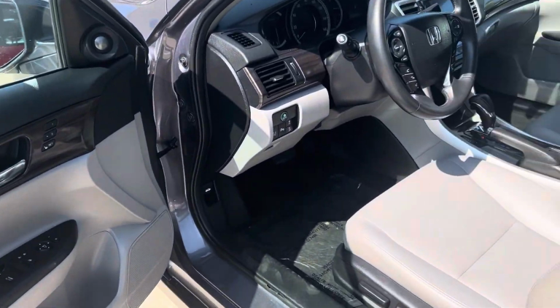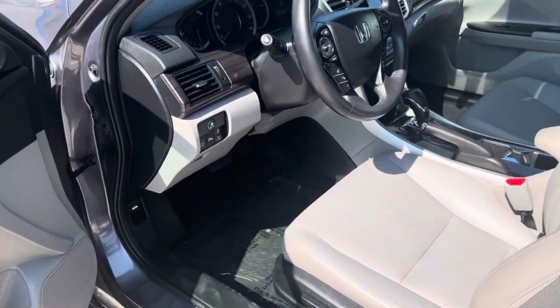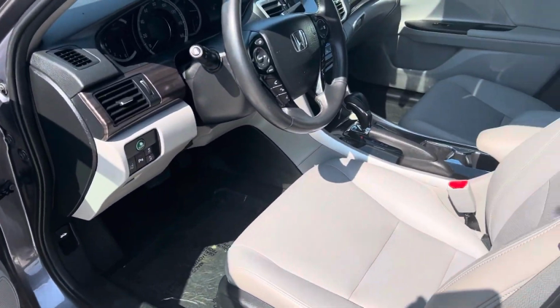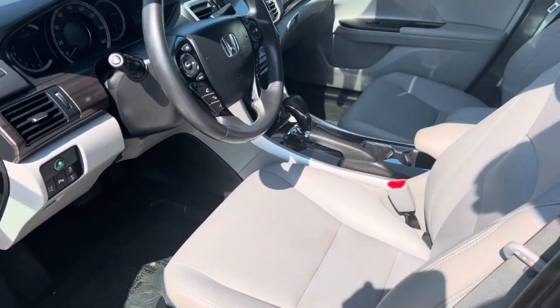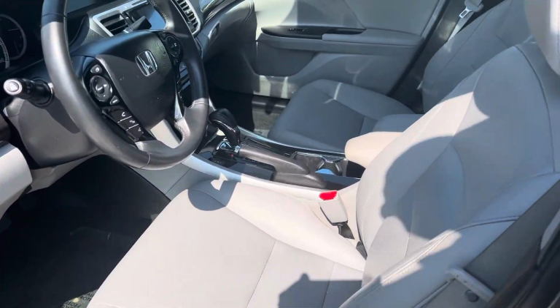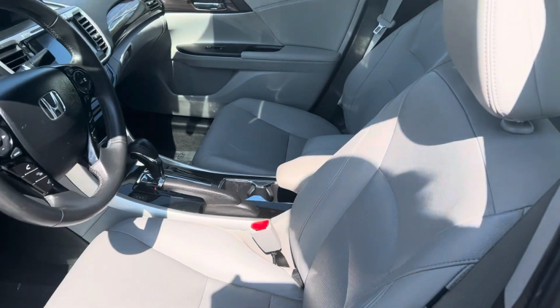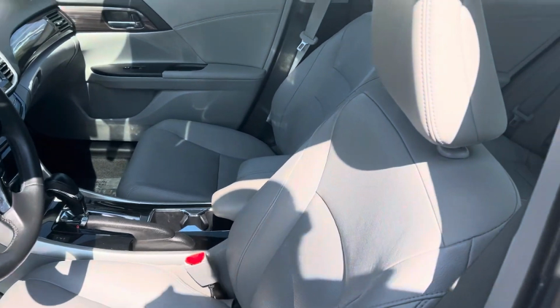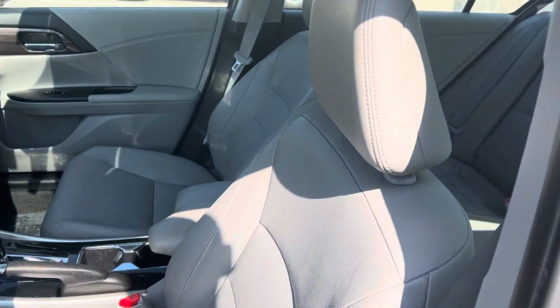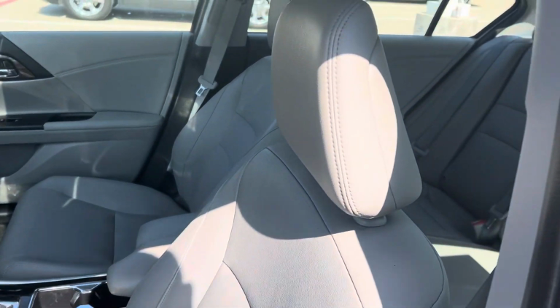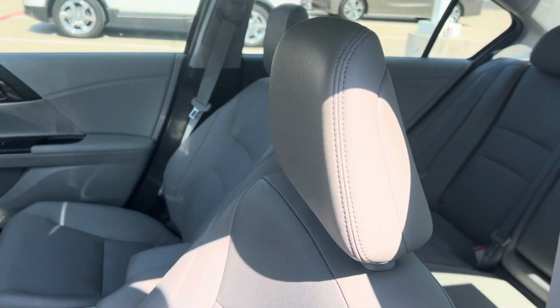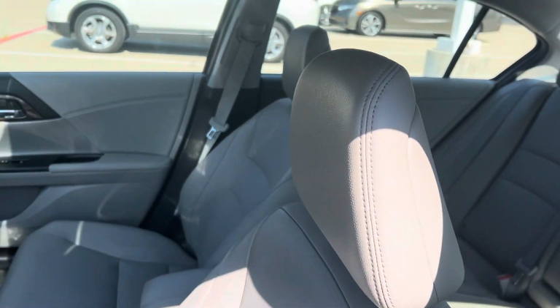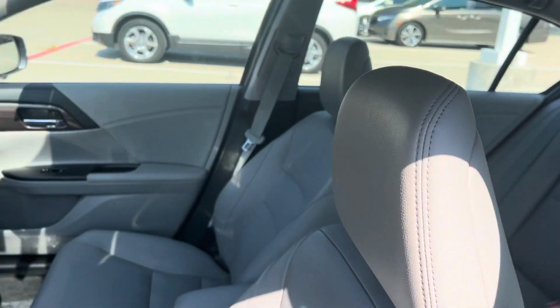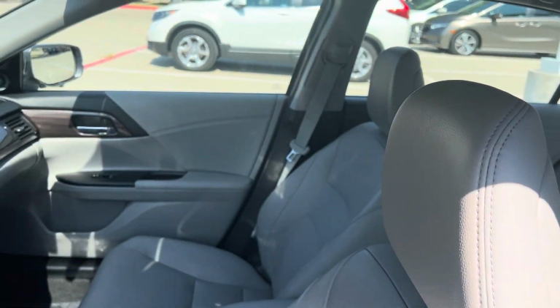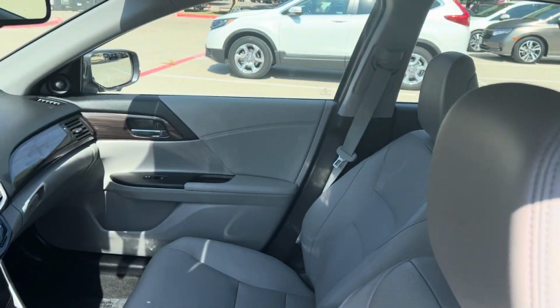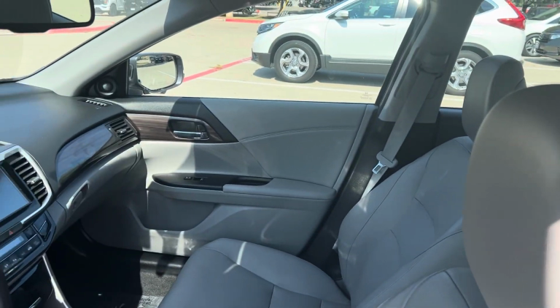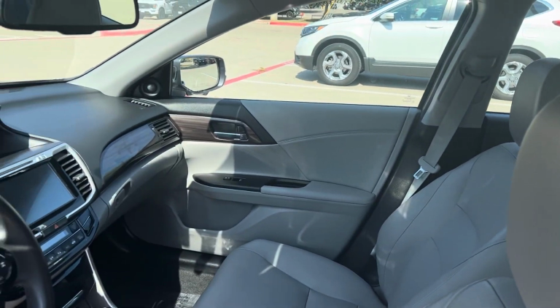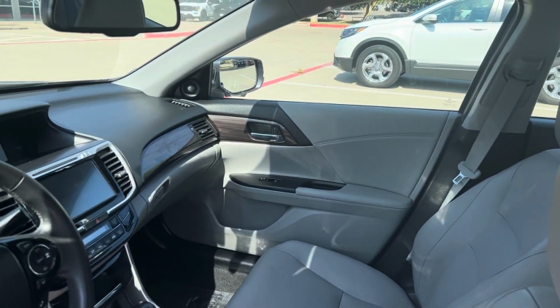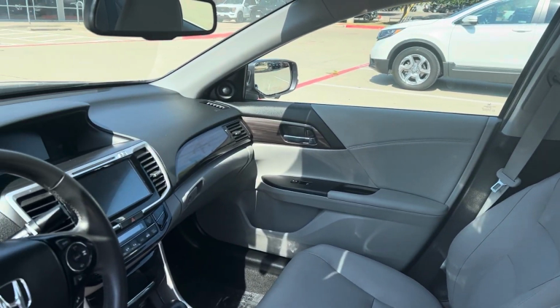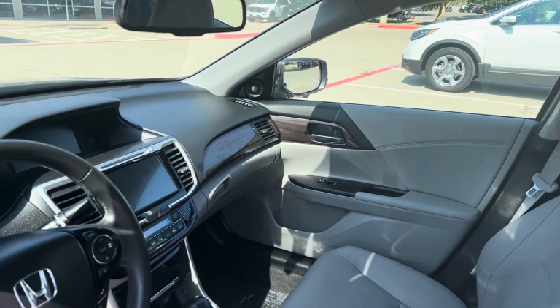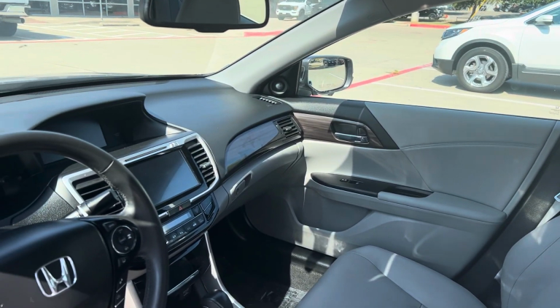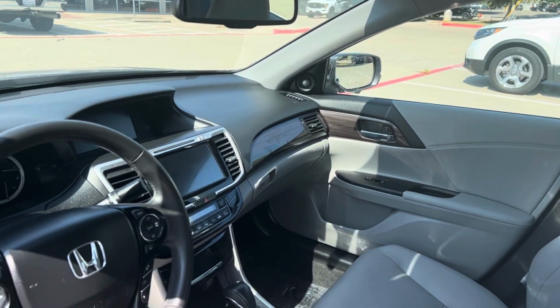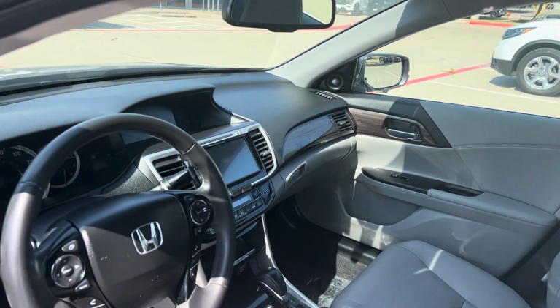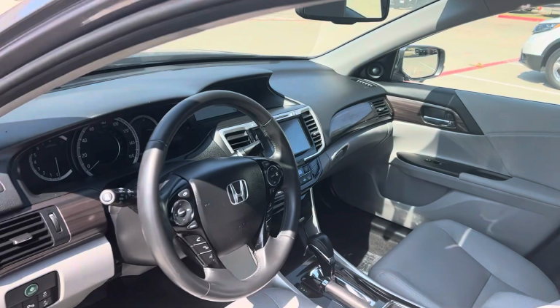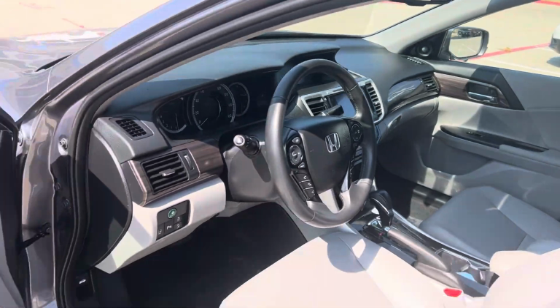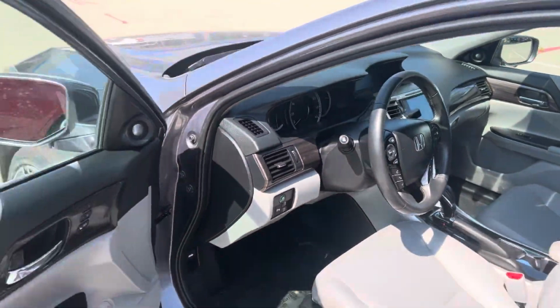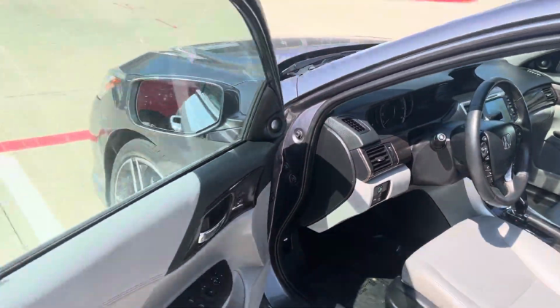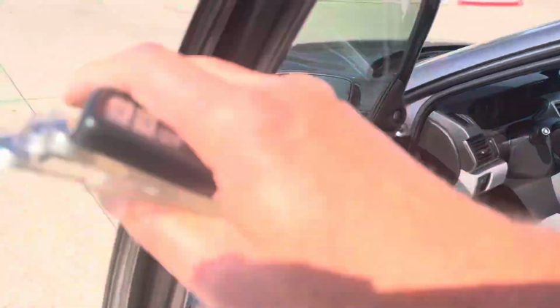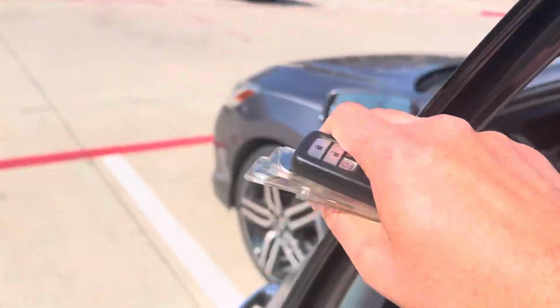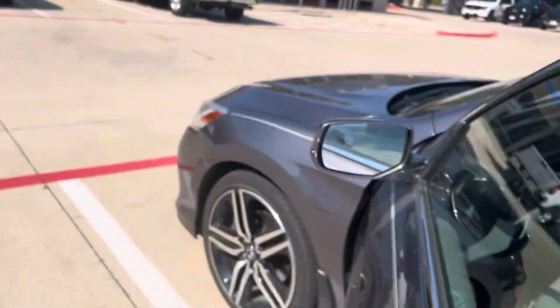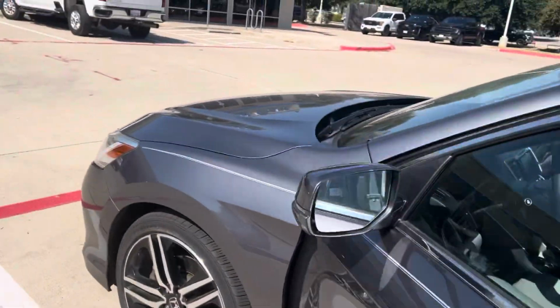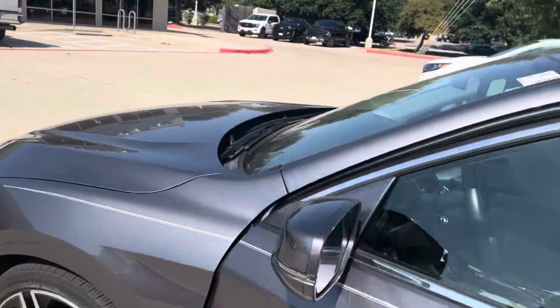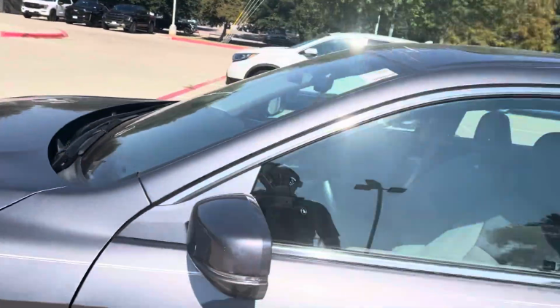It does have your lane departure mitigation, your pre-collision sensors, lane watch assist. It's got a touchscreen stereo.